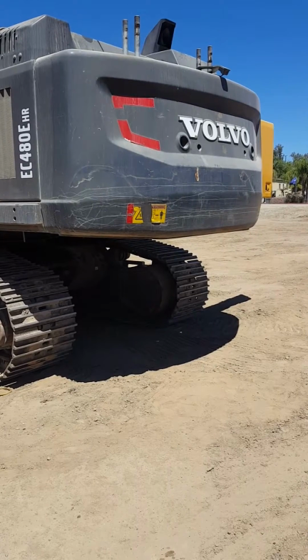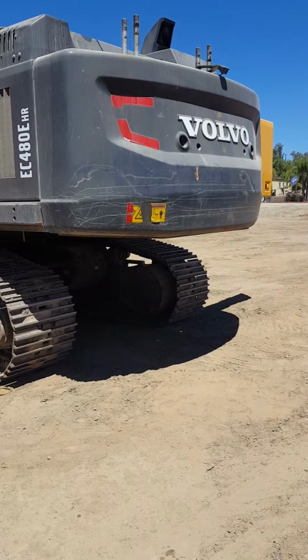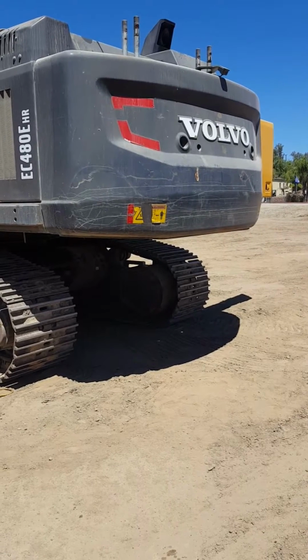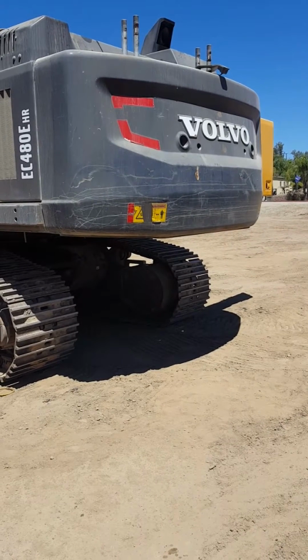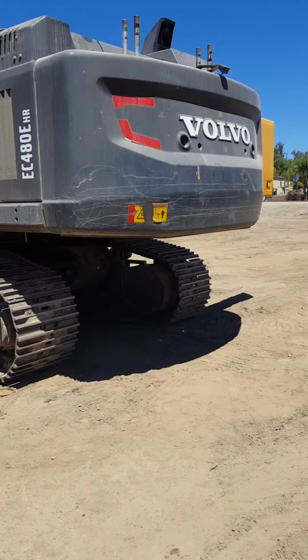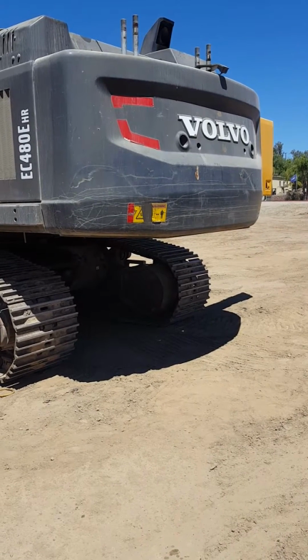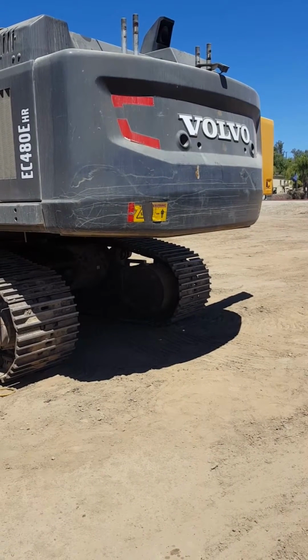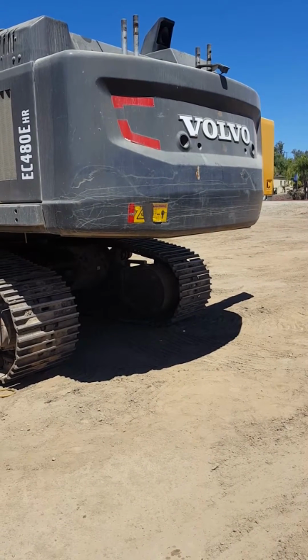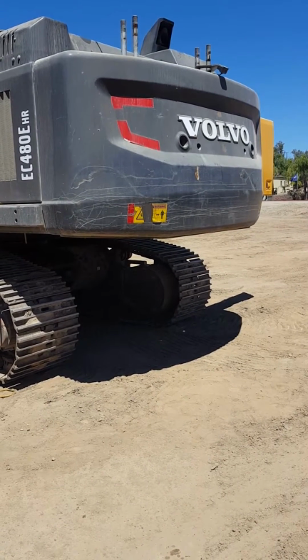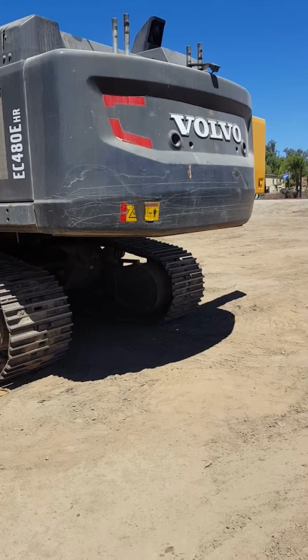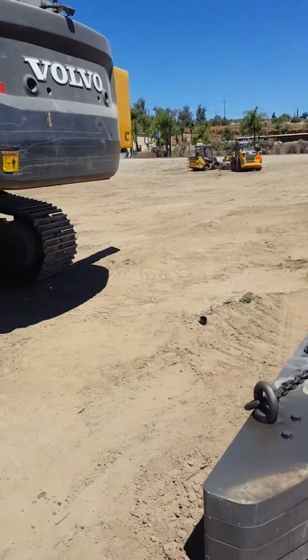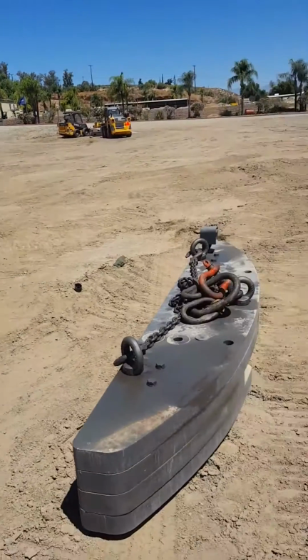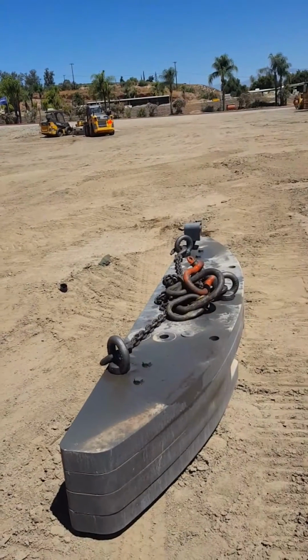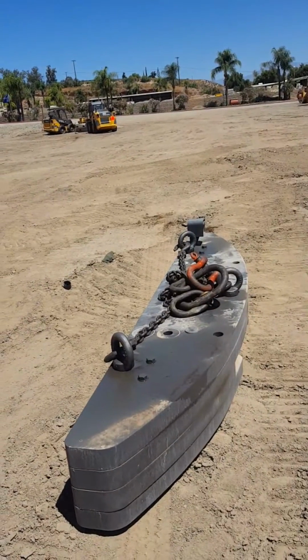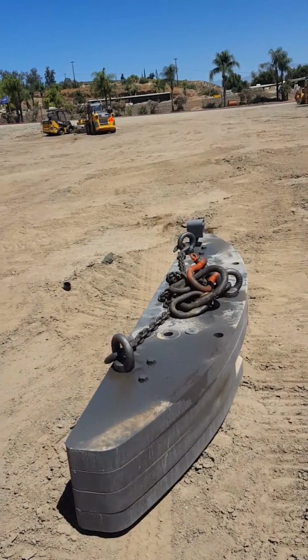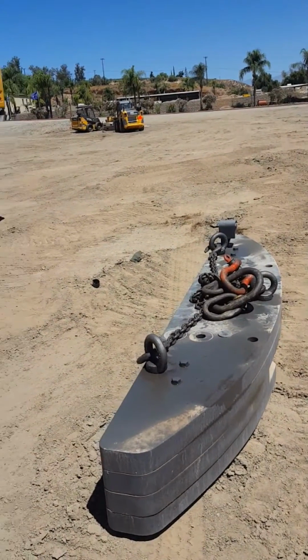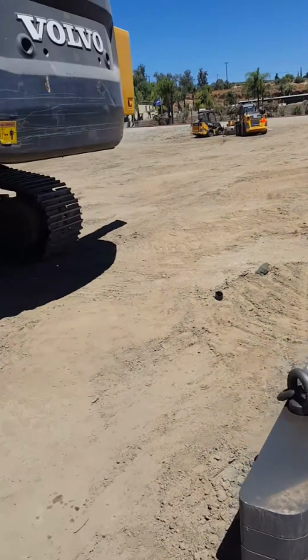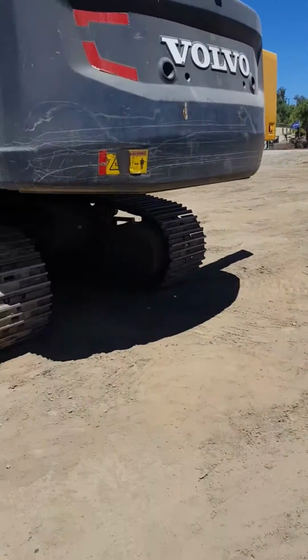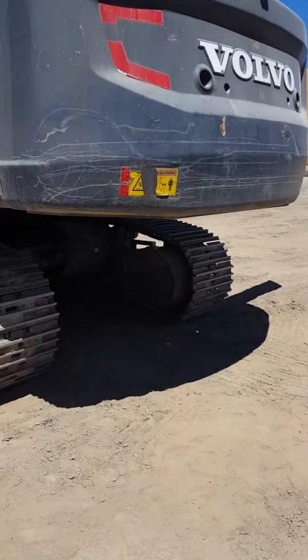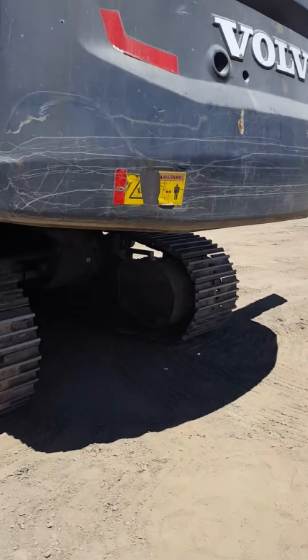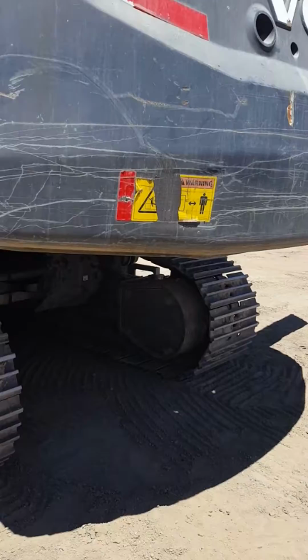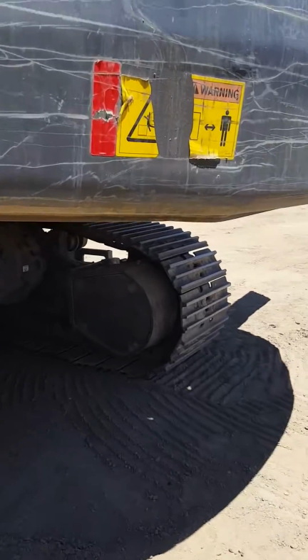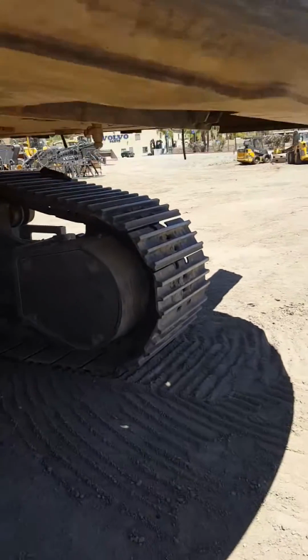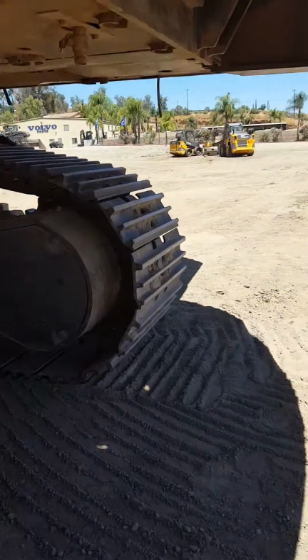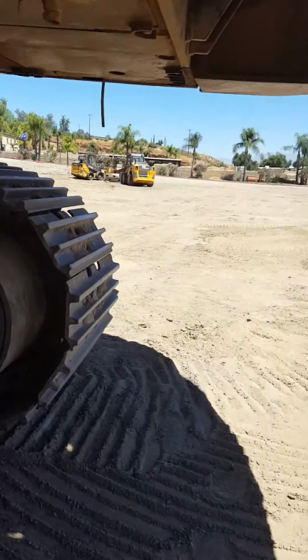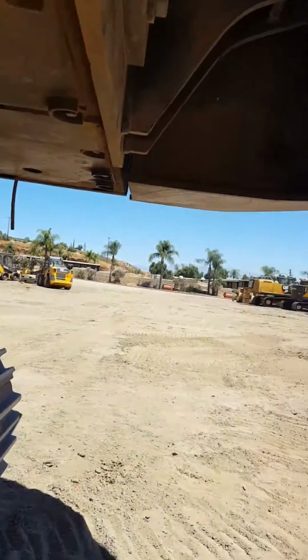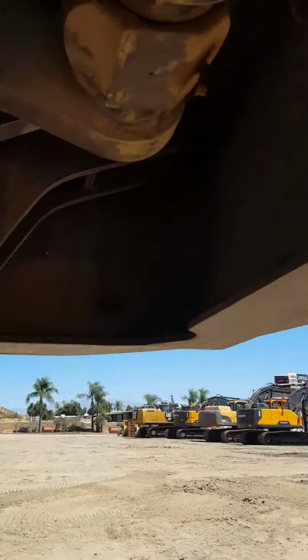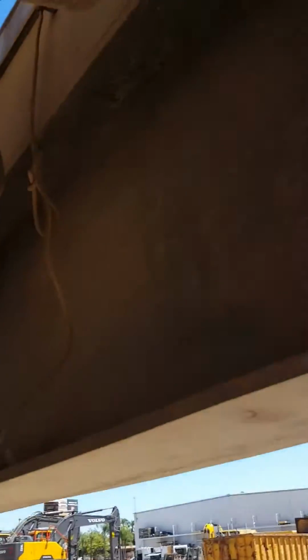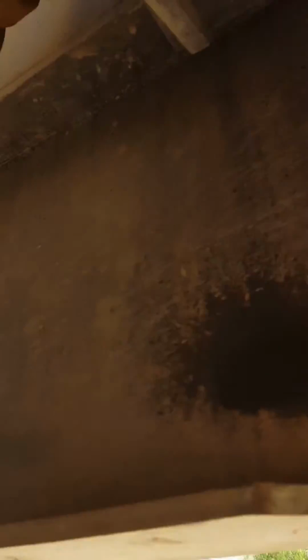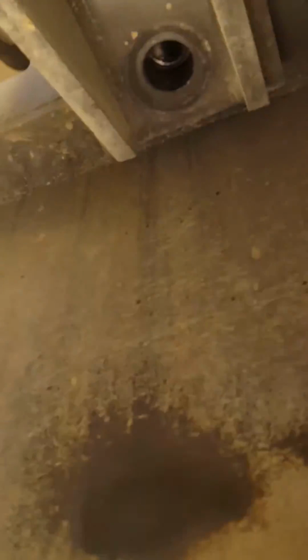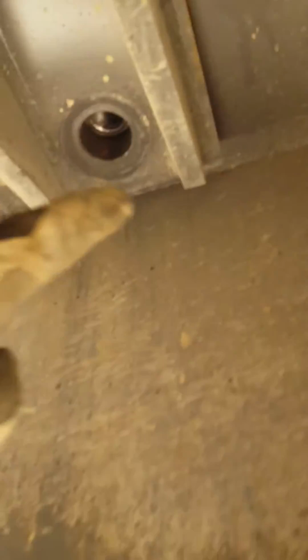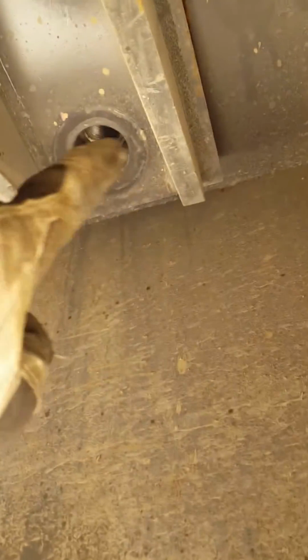Today we're going to take the counterweight off the EC480E high reach. First, remove the additional counterweight. Next, undo the two bolts underneath the counterweight.